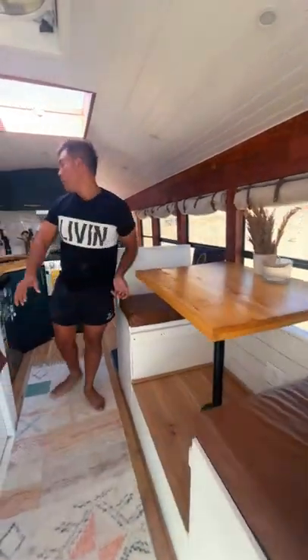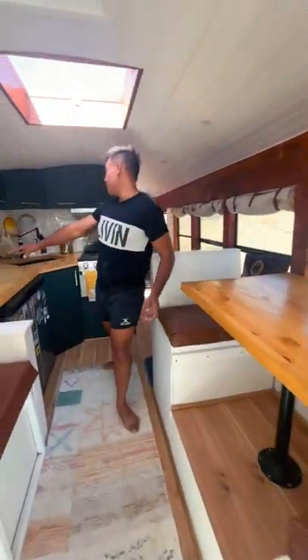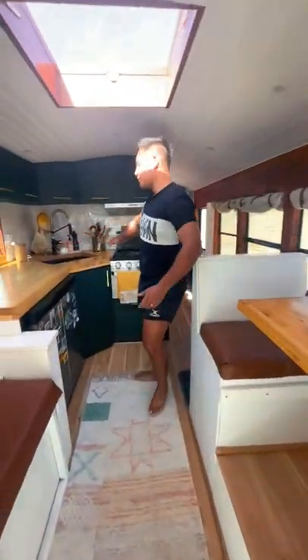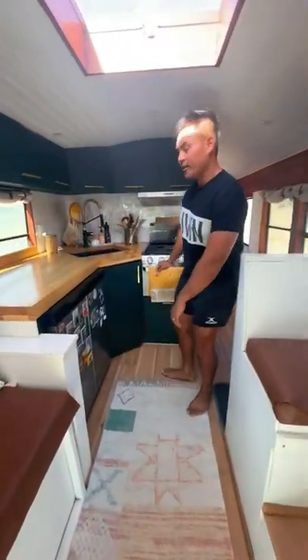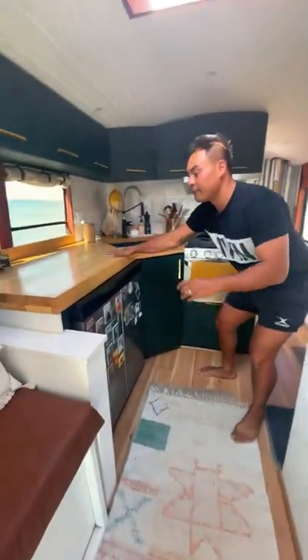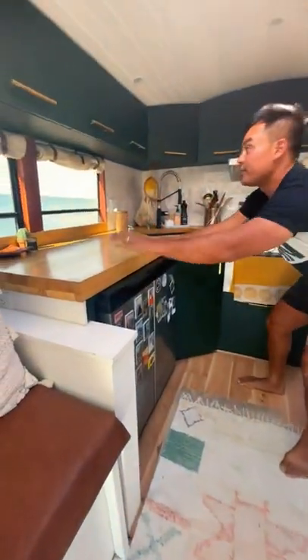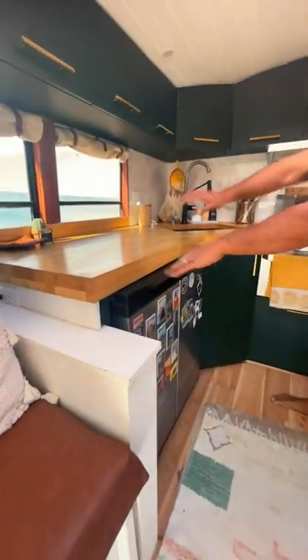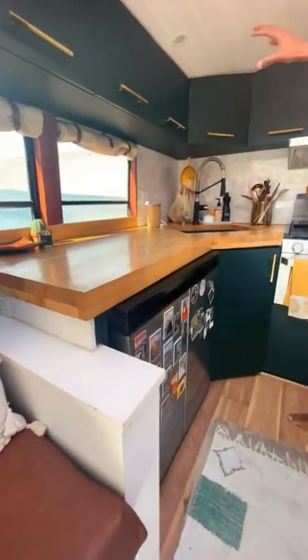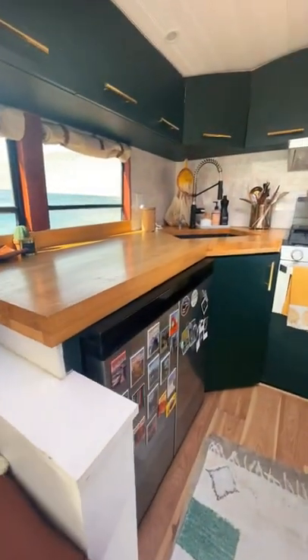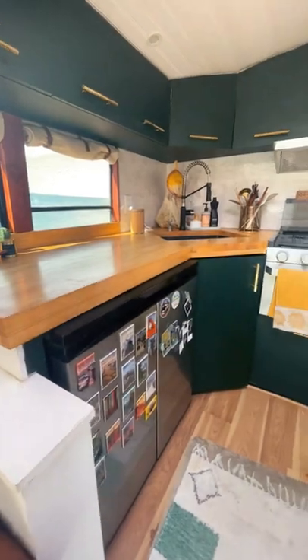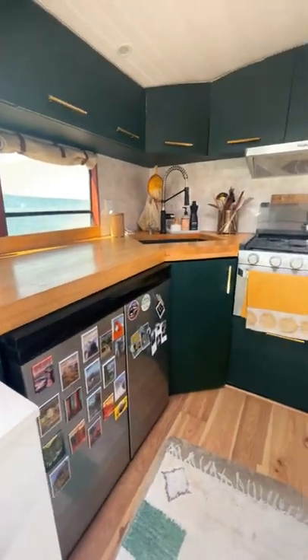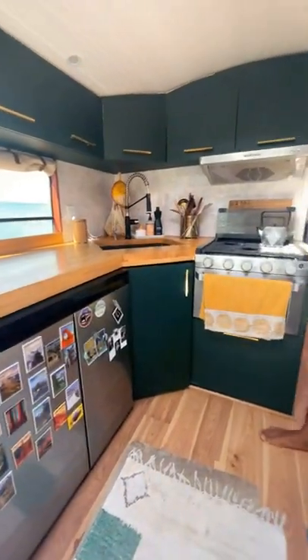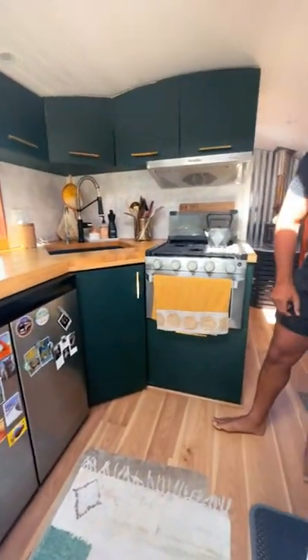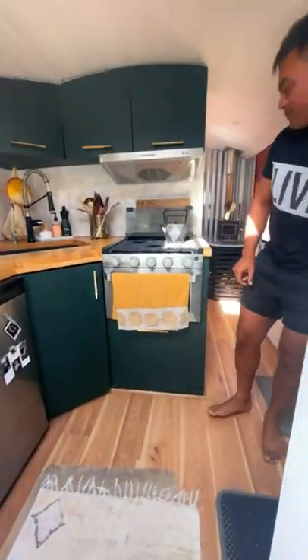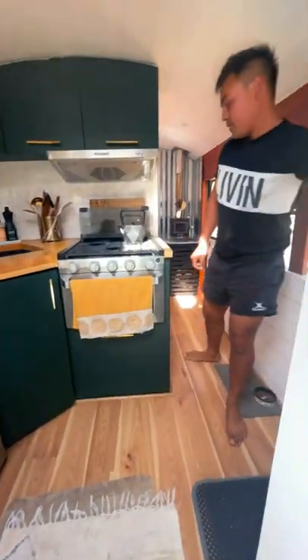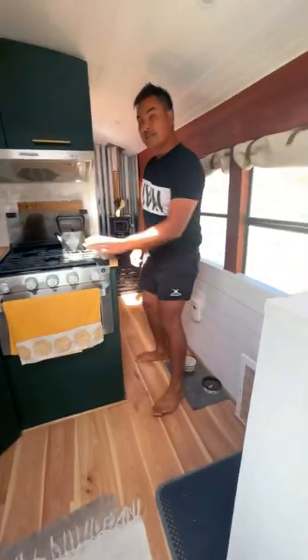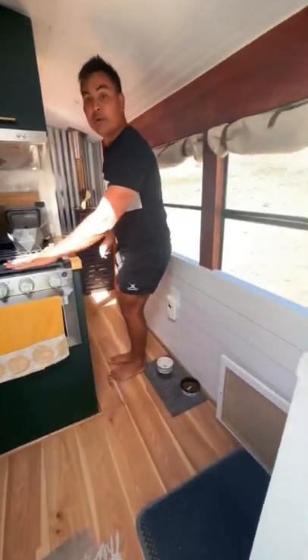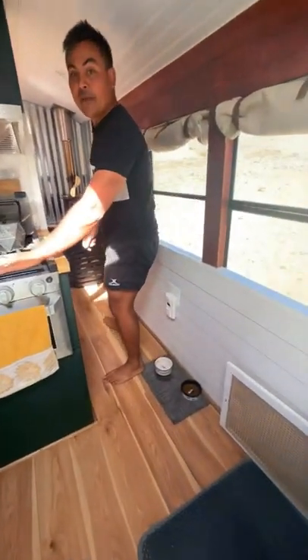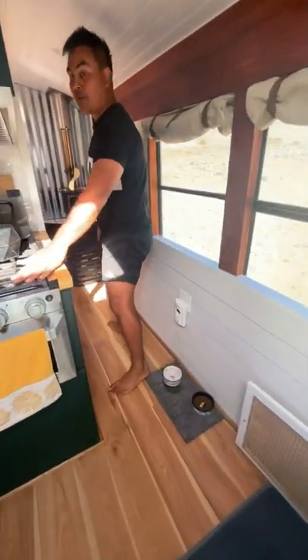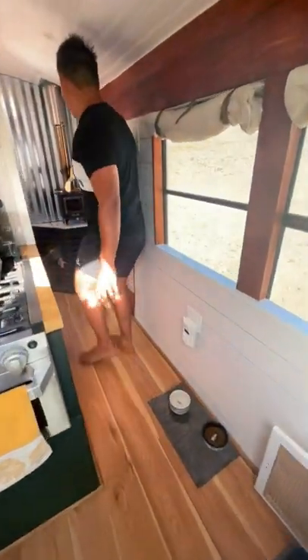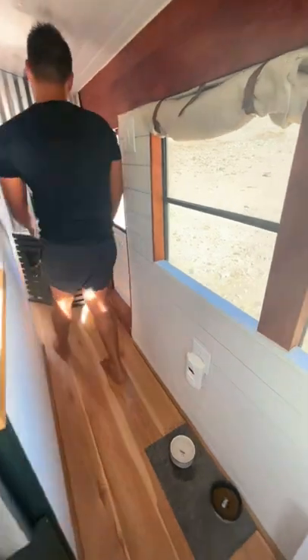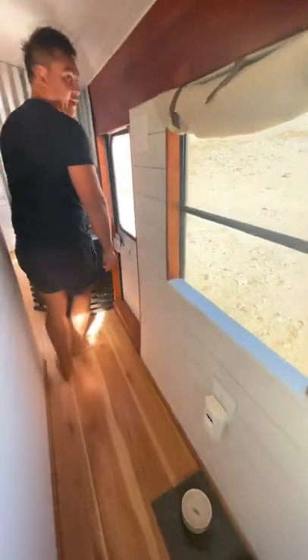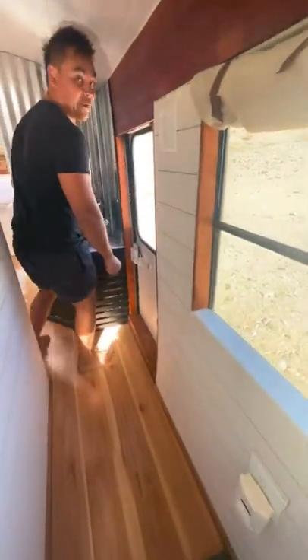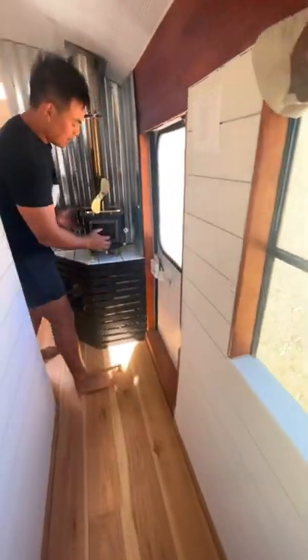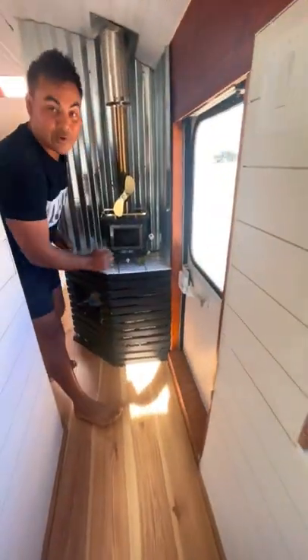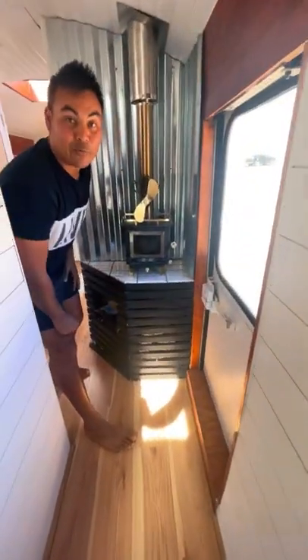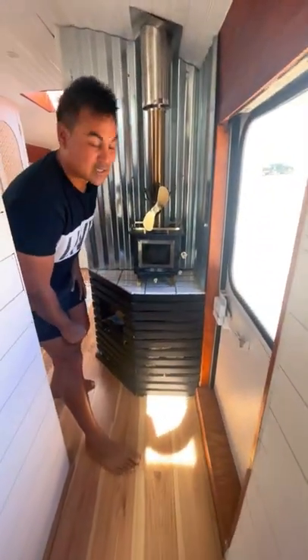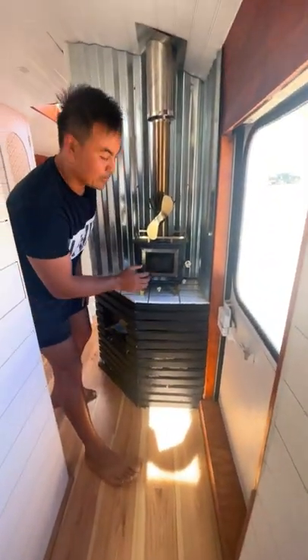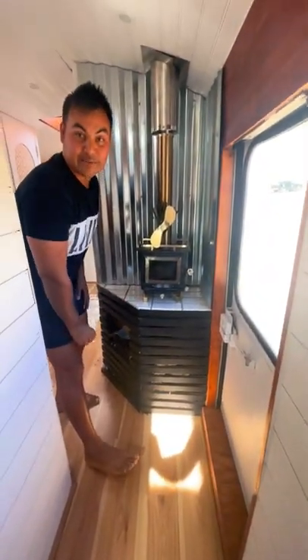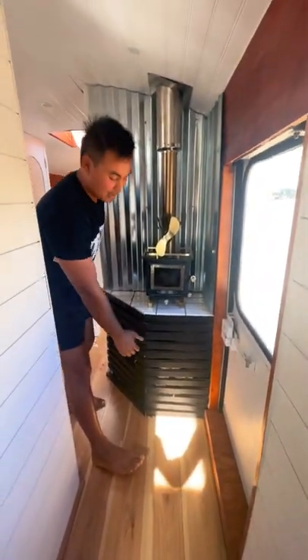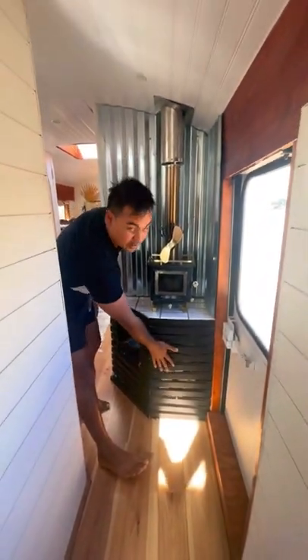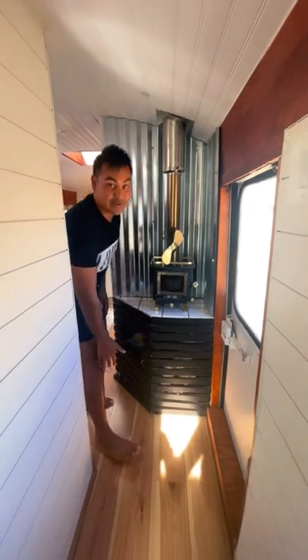We do have an L-shaped kitchen — fridge, freezer, upper cabinets. Baby's litter box is down here. We've got a propane stove. Coming over here, my favourite part — we do have a wood-fire stove, a little burning mini stove. Storage underneath here.